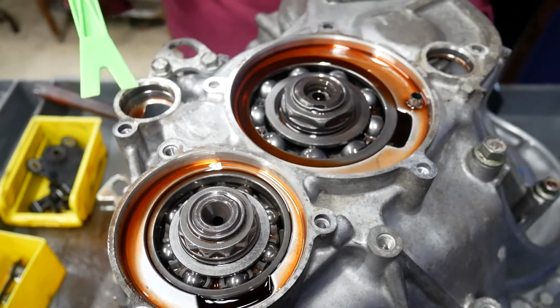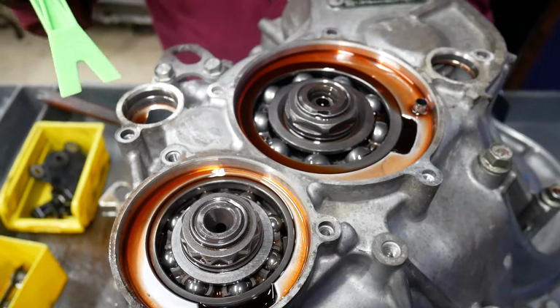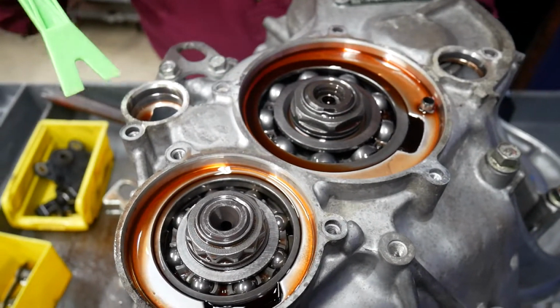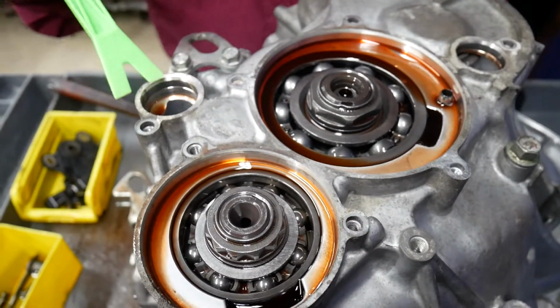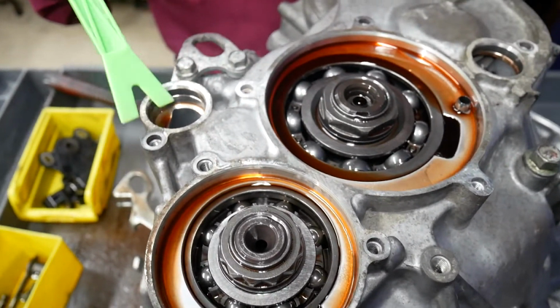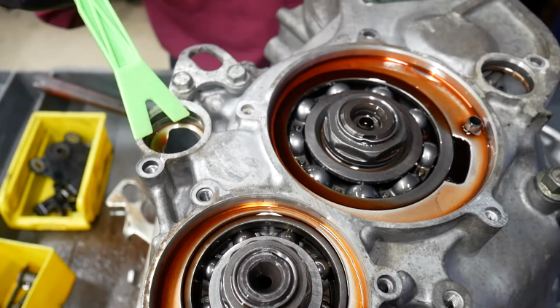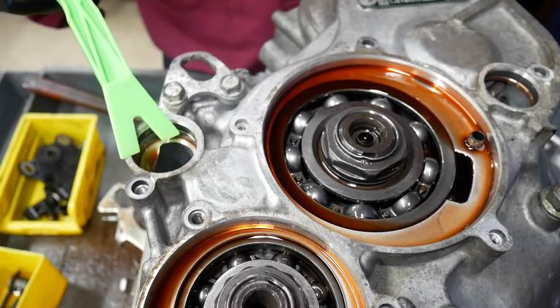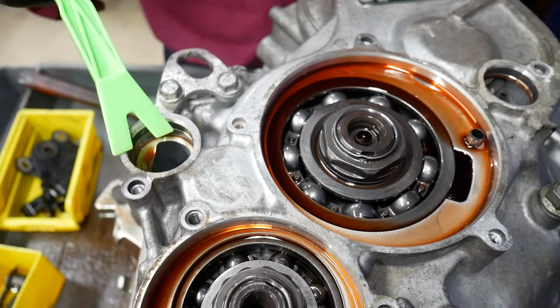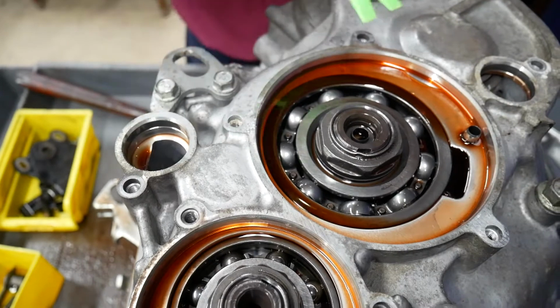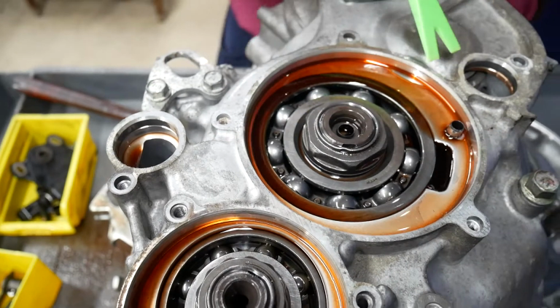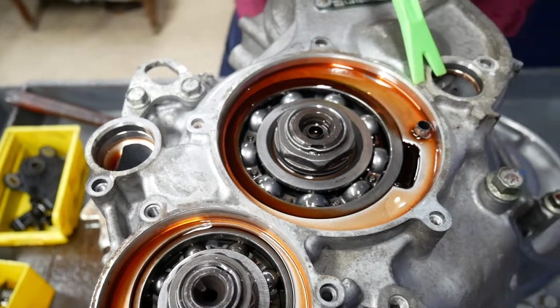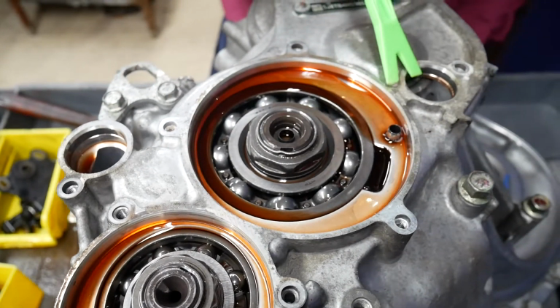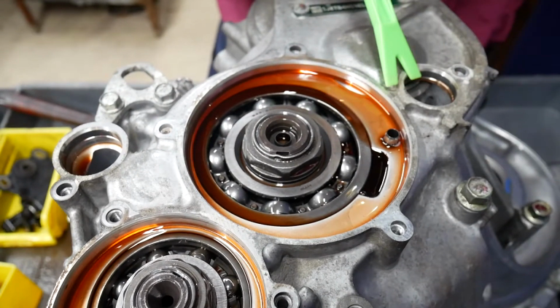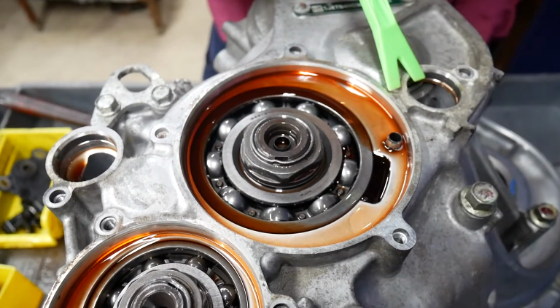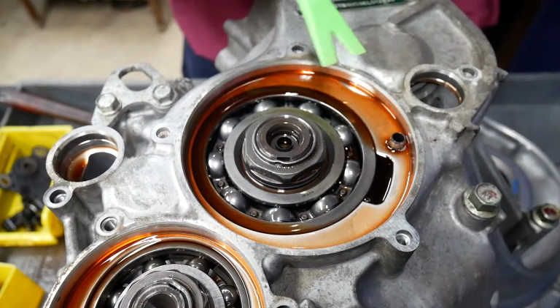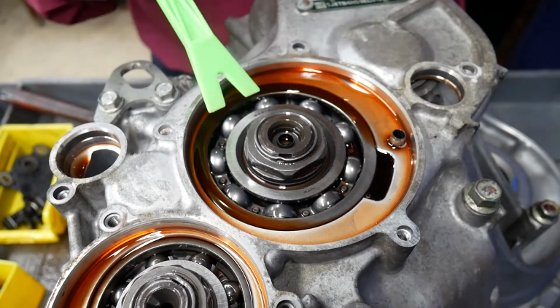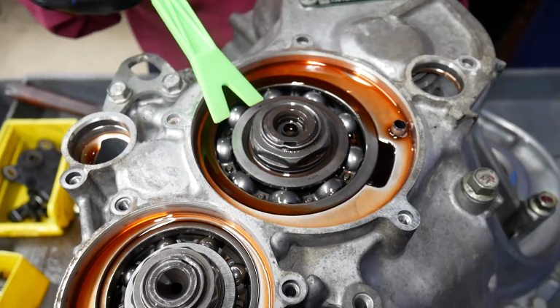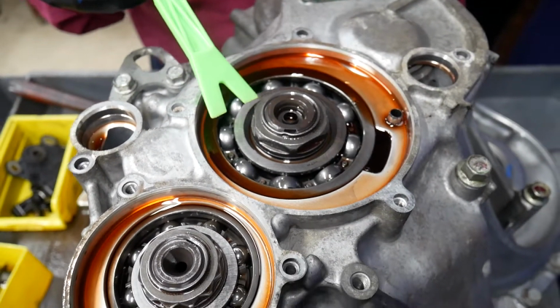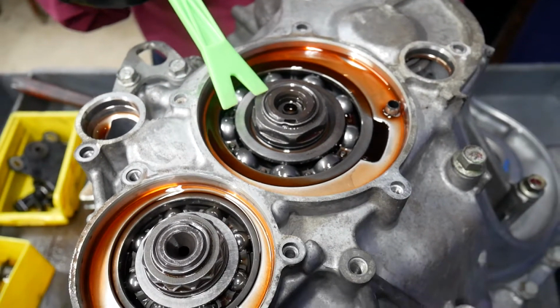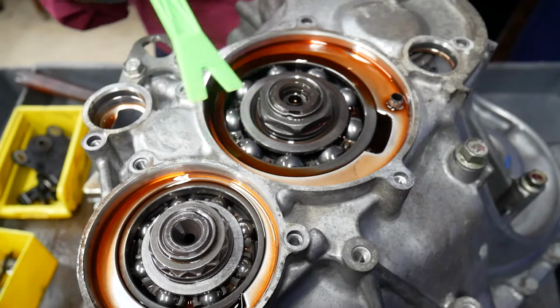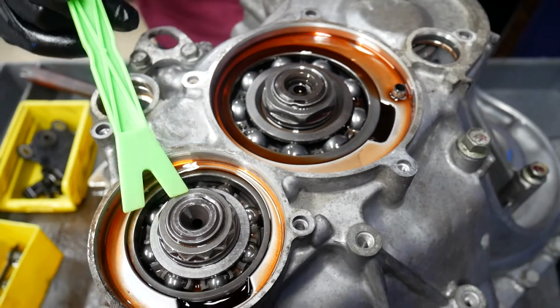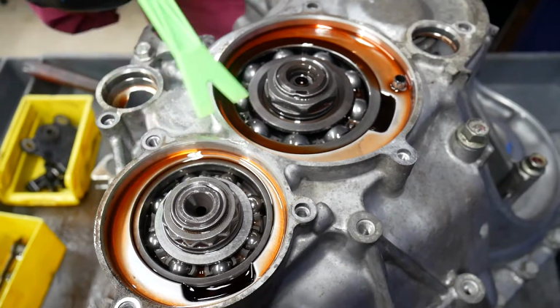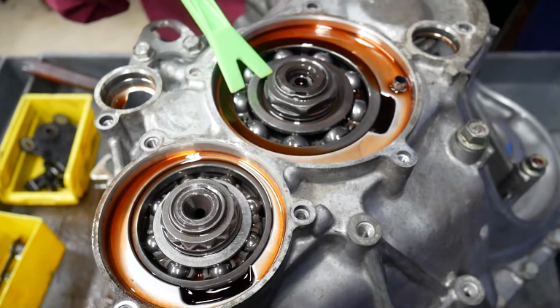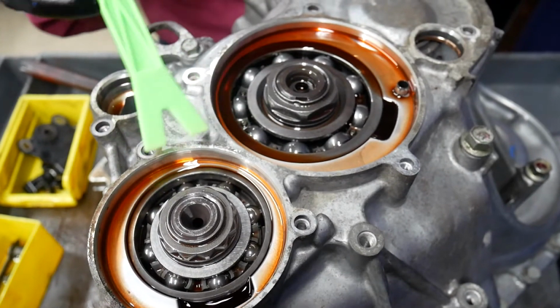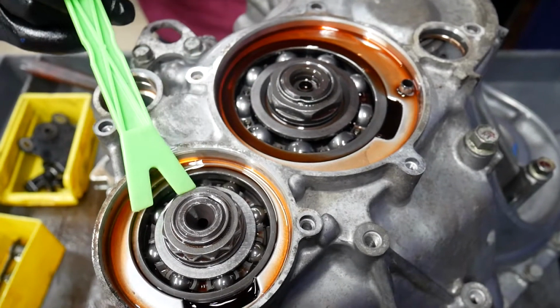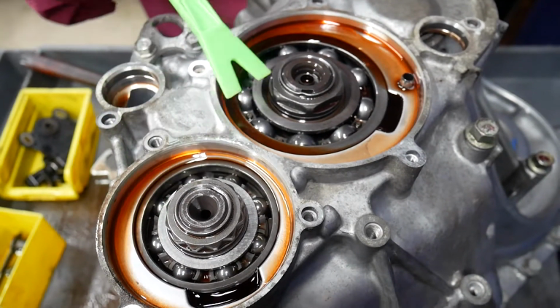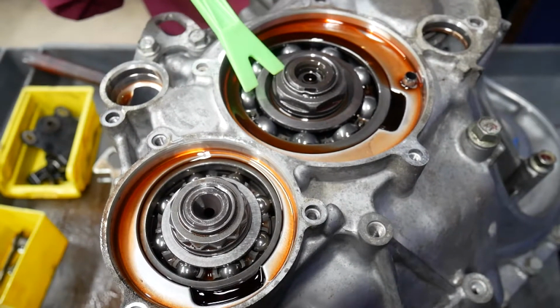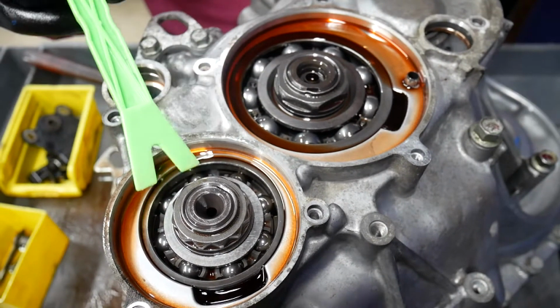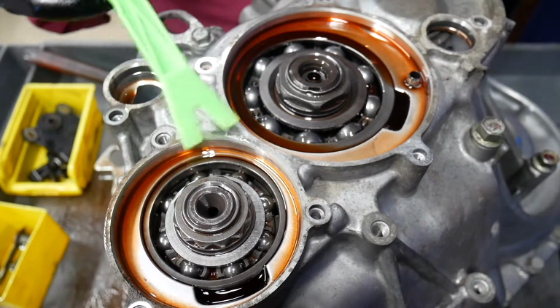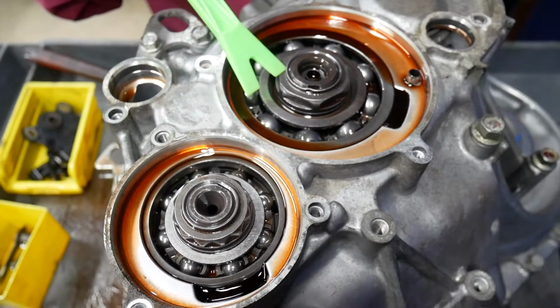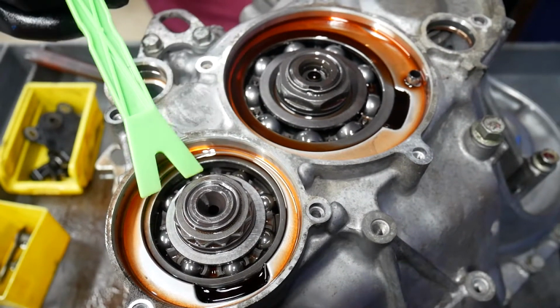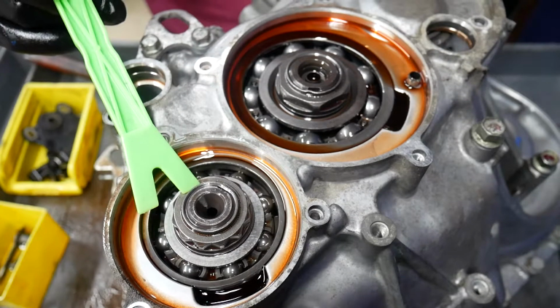This cover wouldn't necessarily have had to be removed, but this one is very necessary. Here I'm going to be removing the two retaining nuts there on the two shafts.